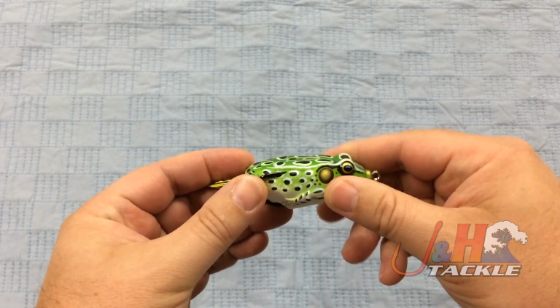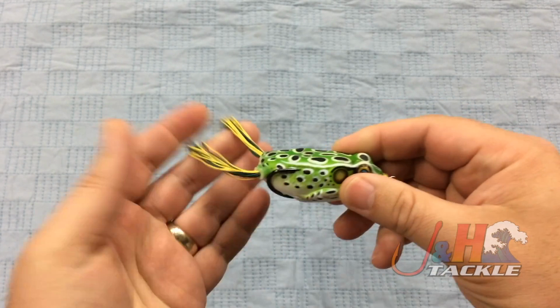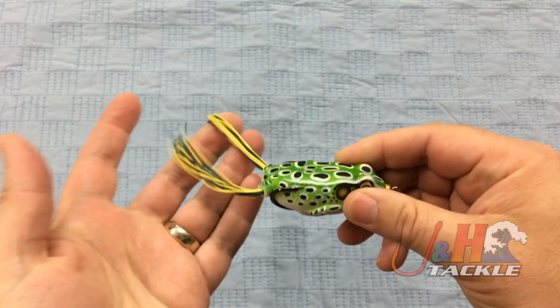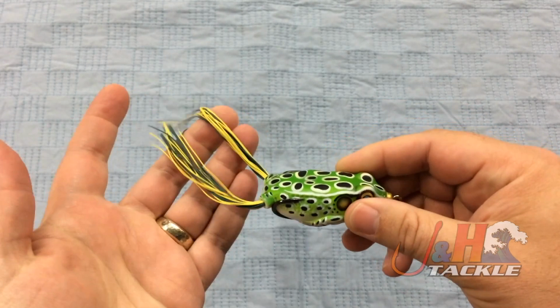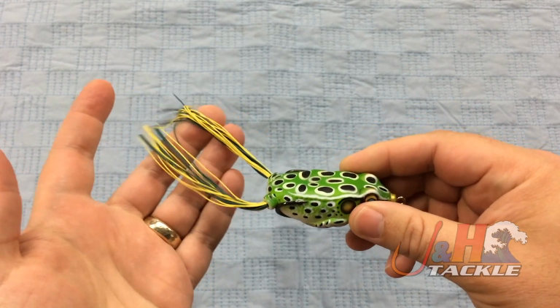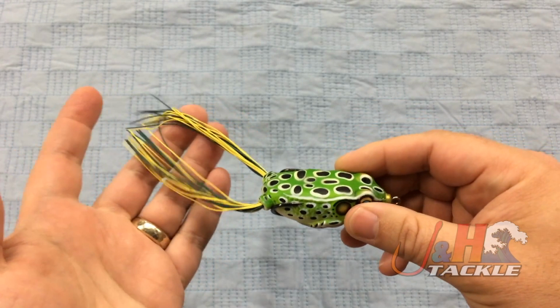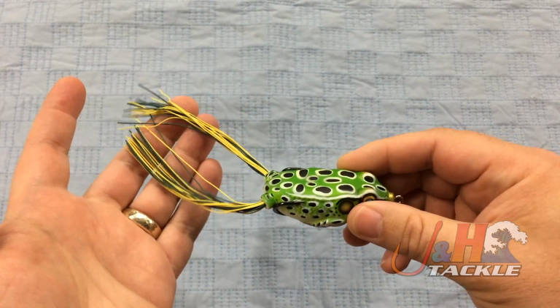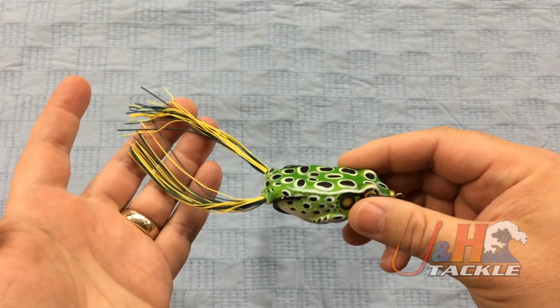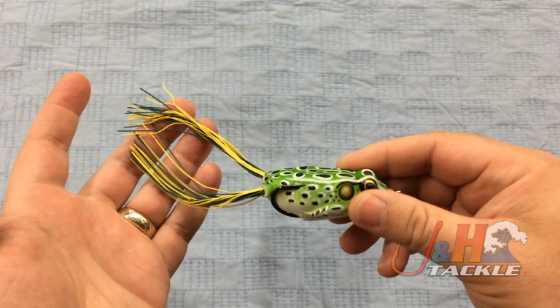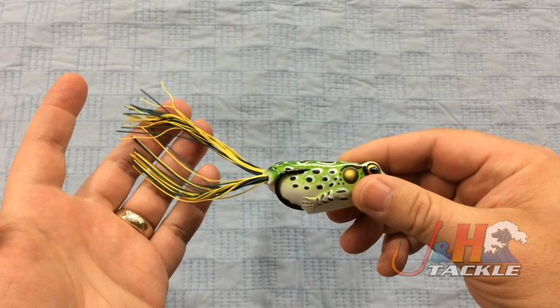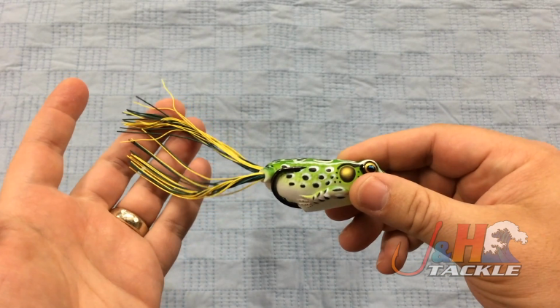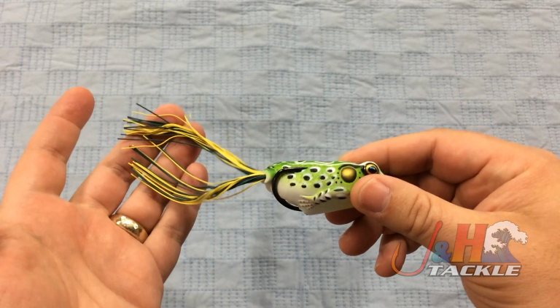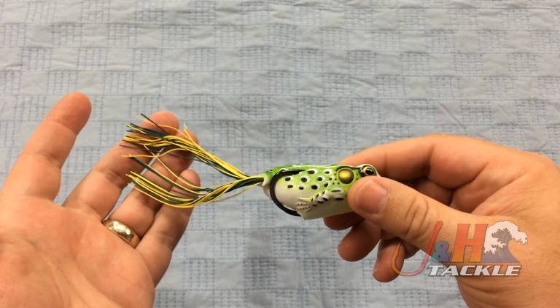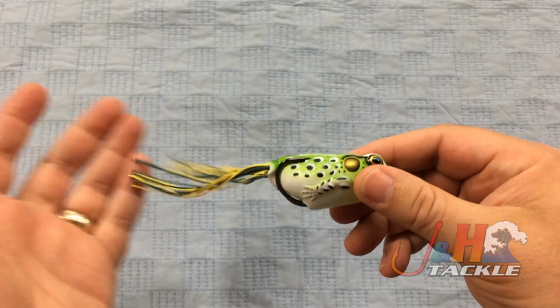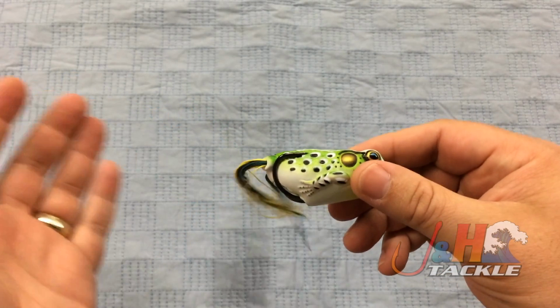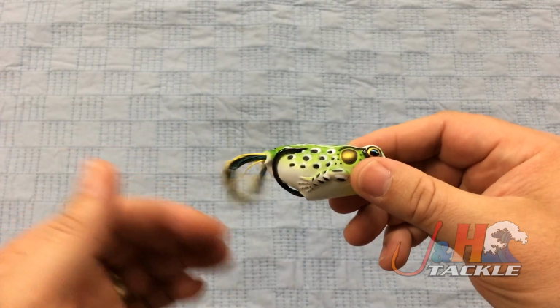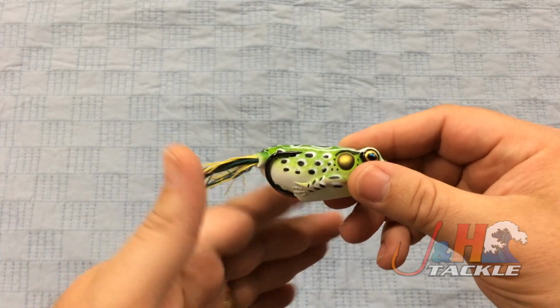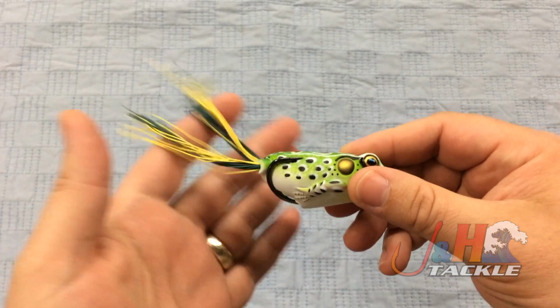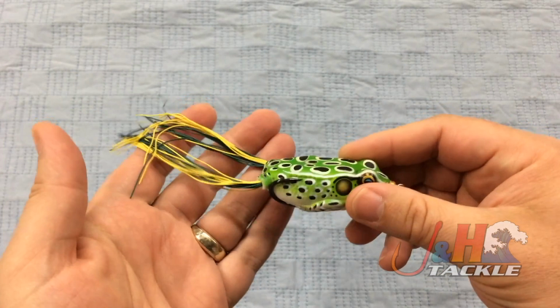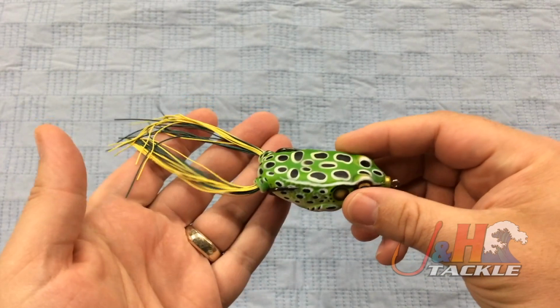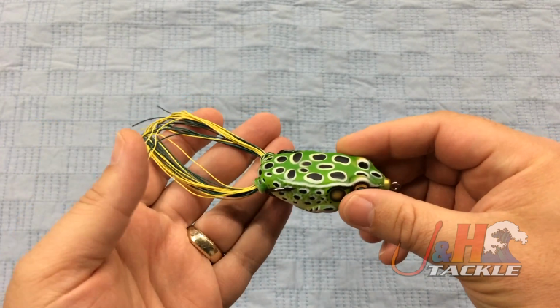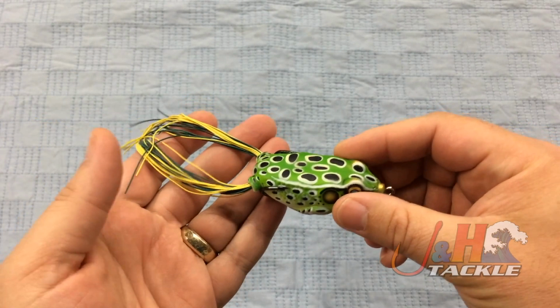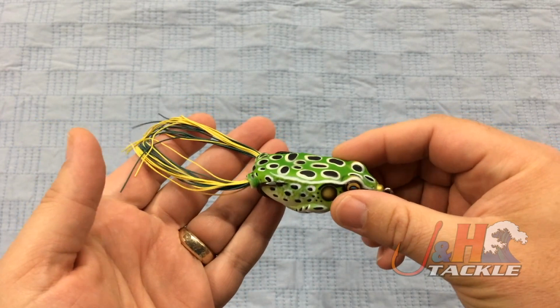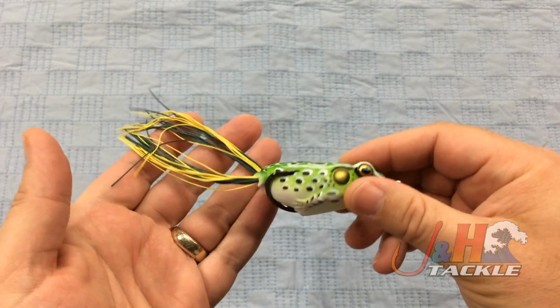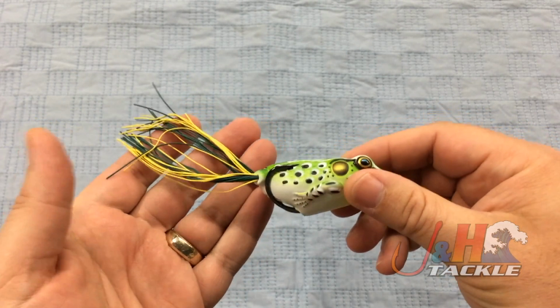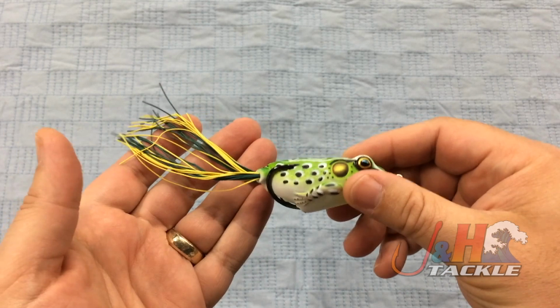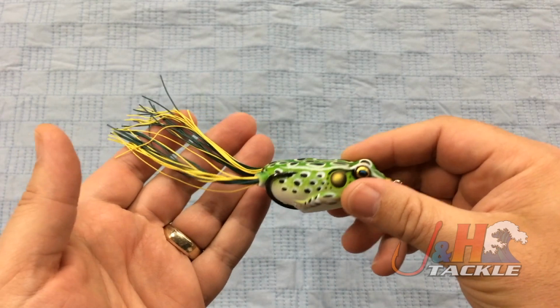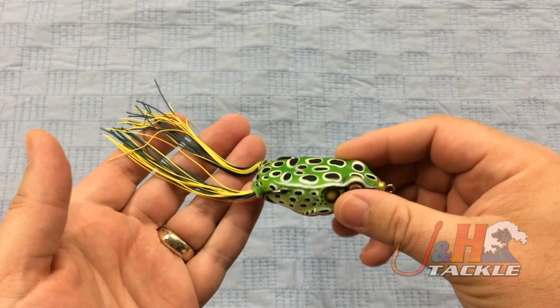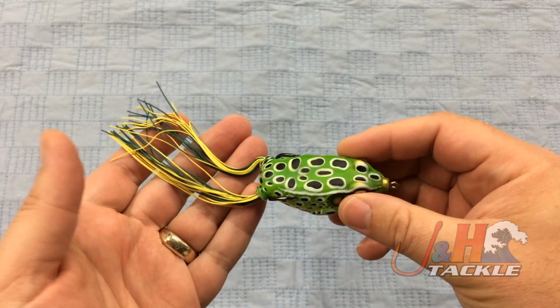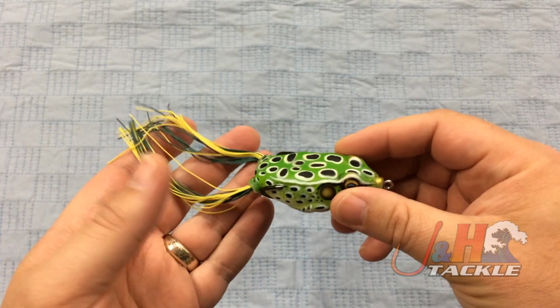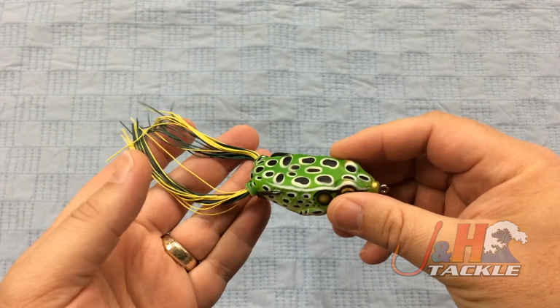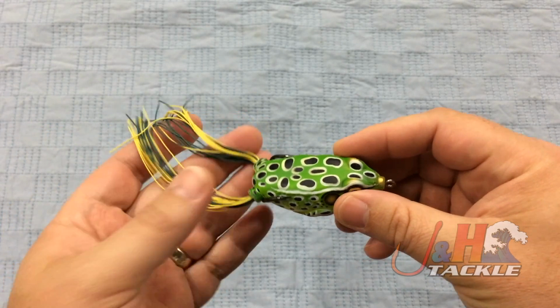These are weedless design like all frogs, meant to be fished in heavy cover. You can totally fish them in open water too. They walk great, you can pop them, you can do a lot of things.